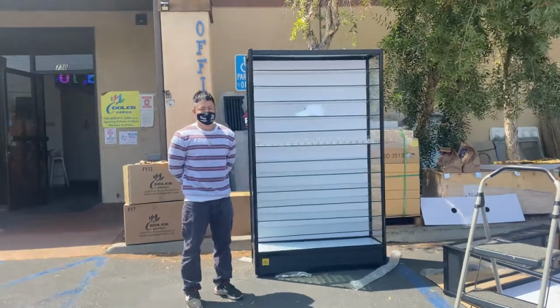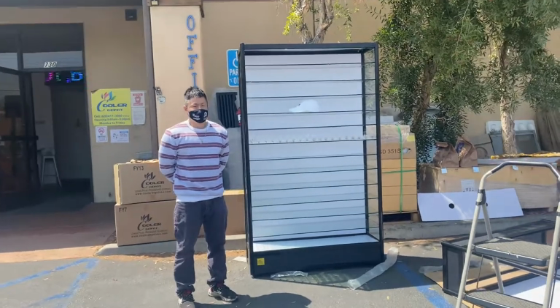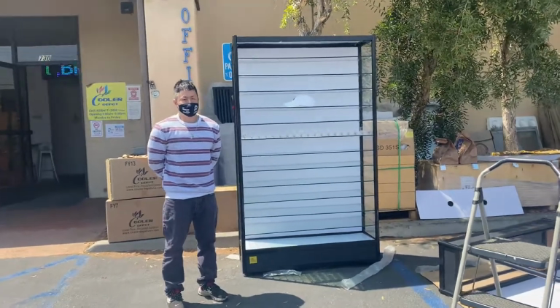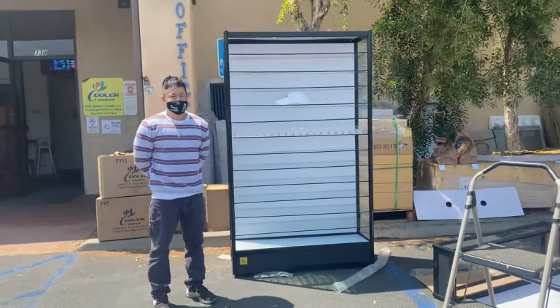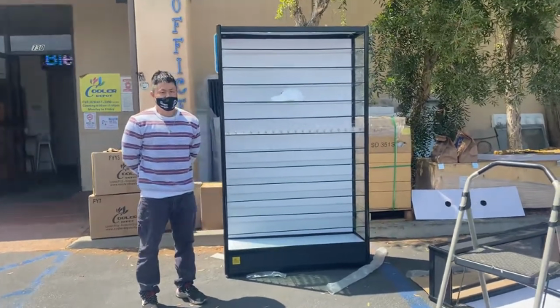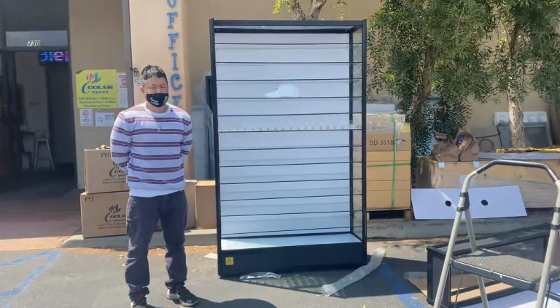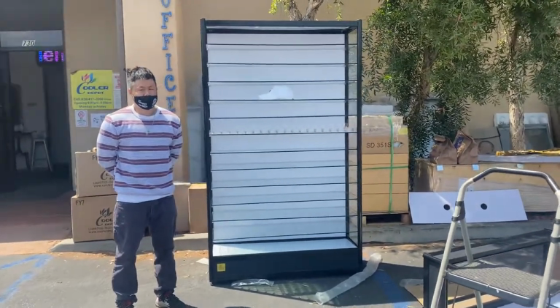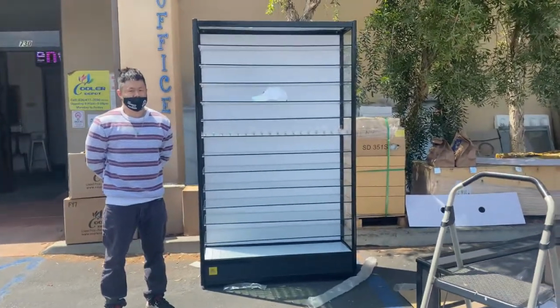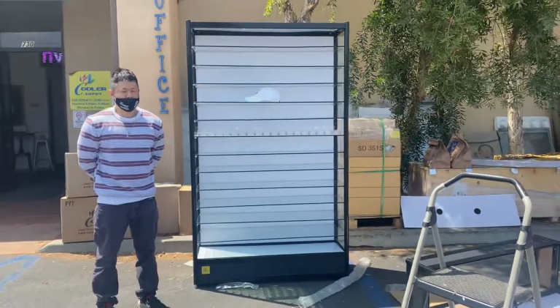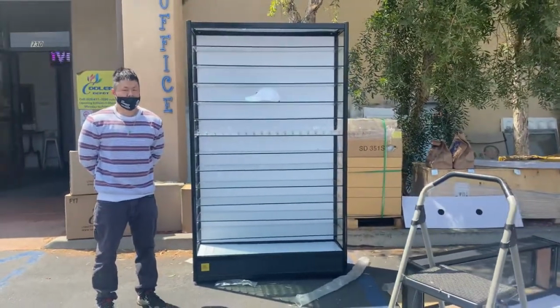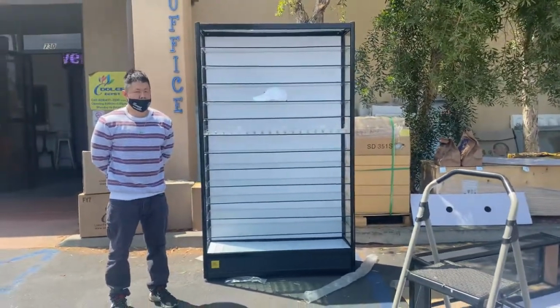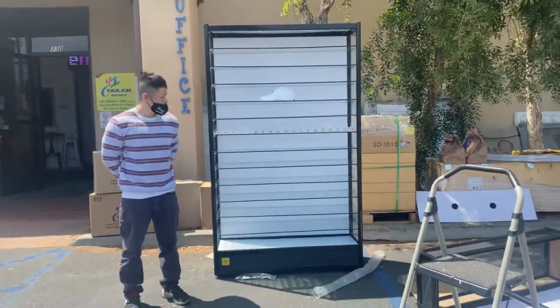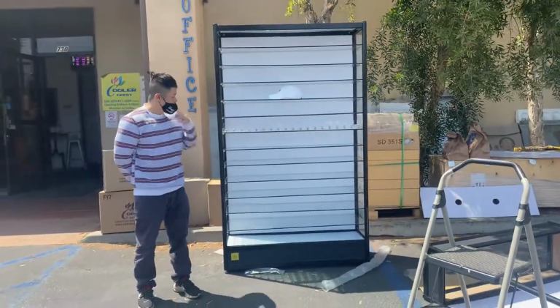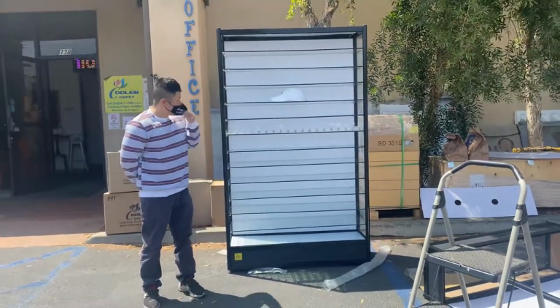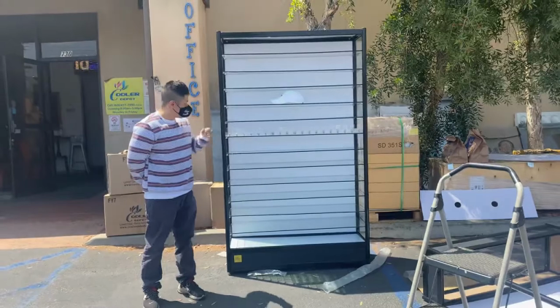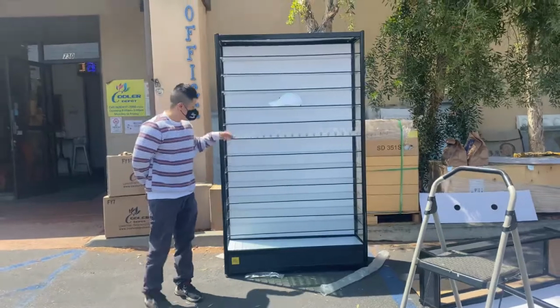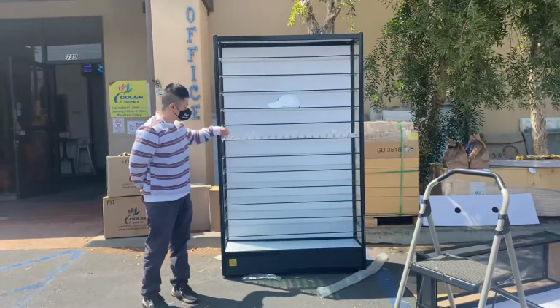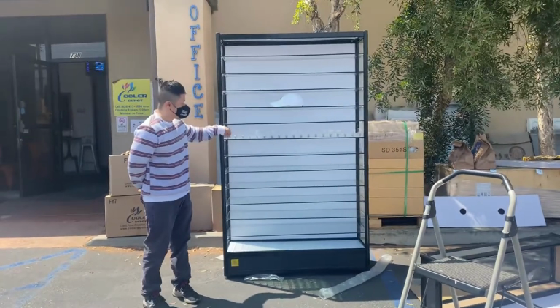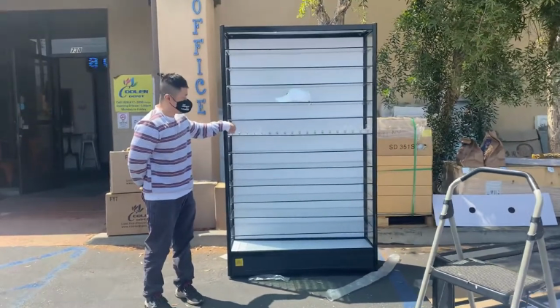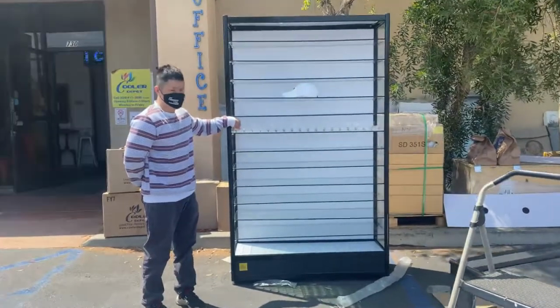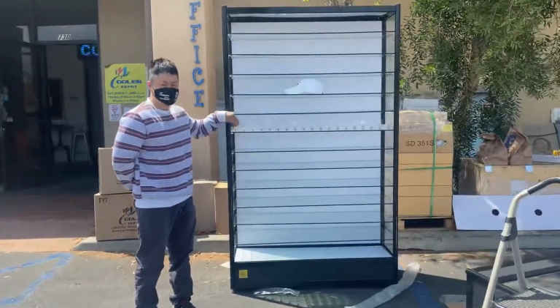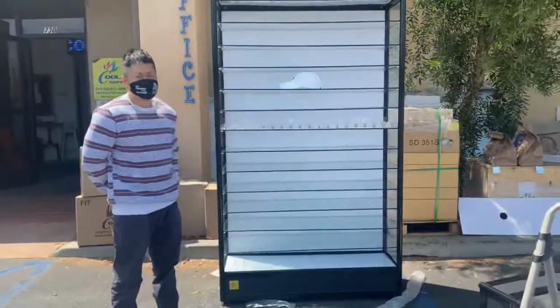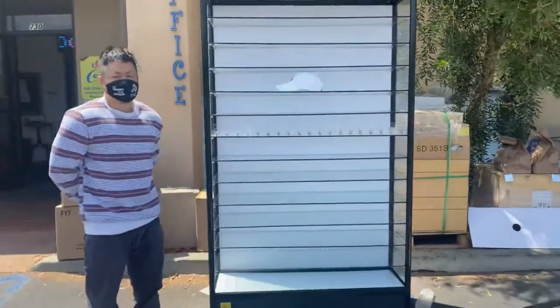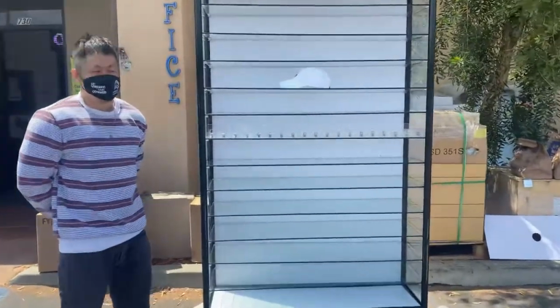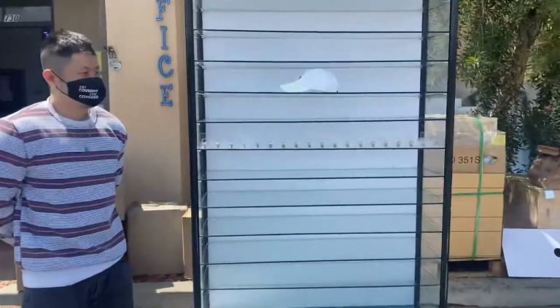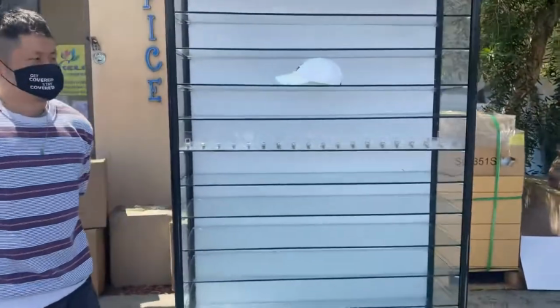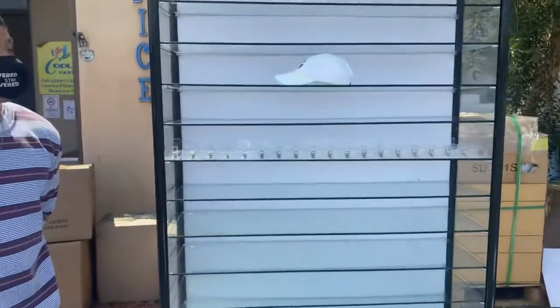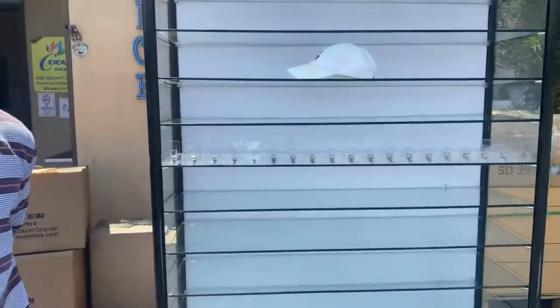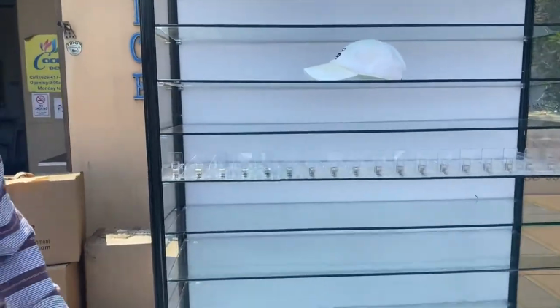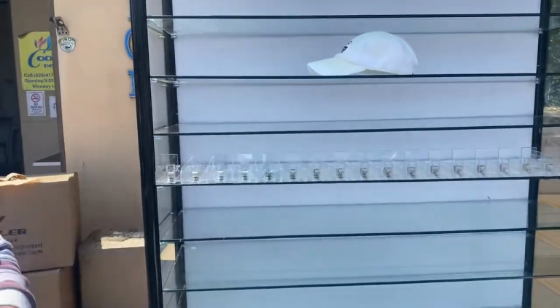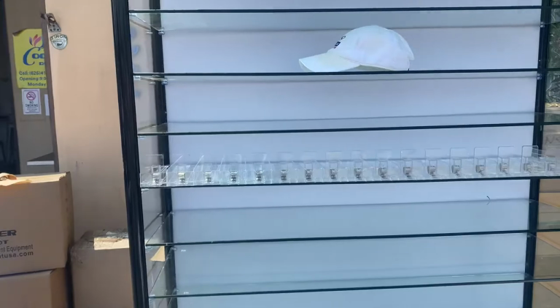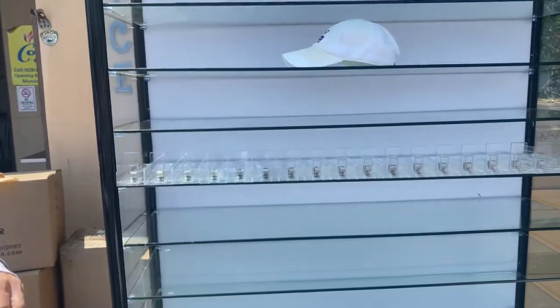Hi everyone, what we have here today is our glass shelf merchandising case with cigarette box holders. First off, let me show you the overall dimensions for this display case.